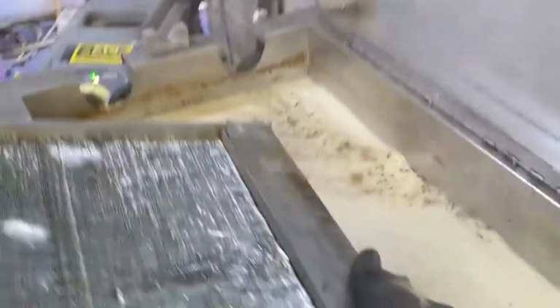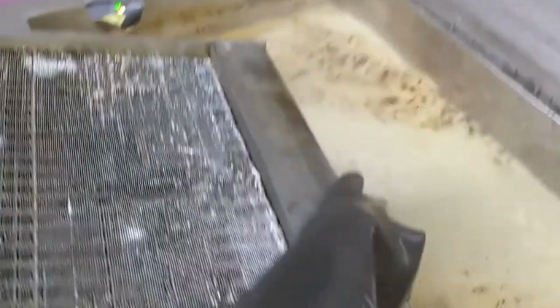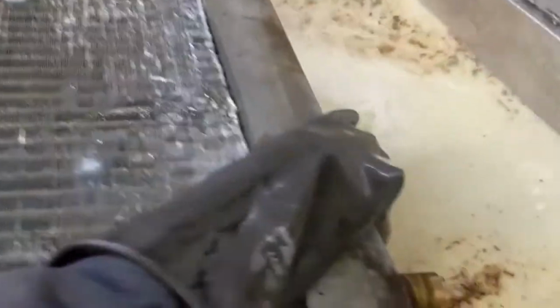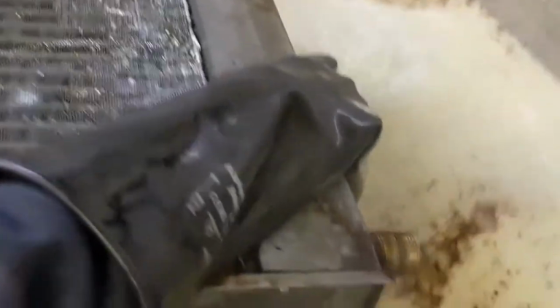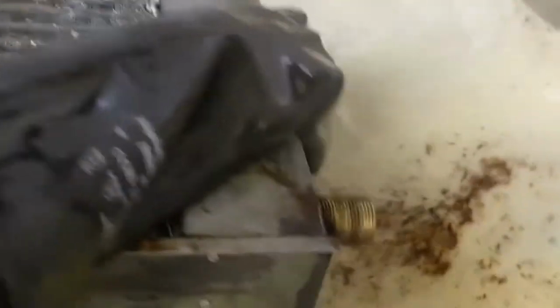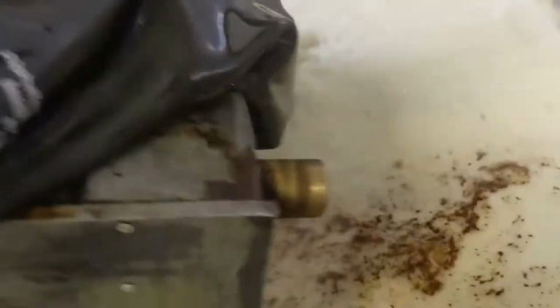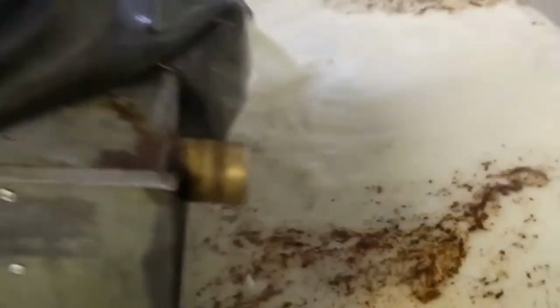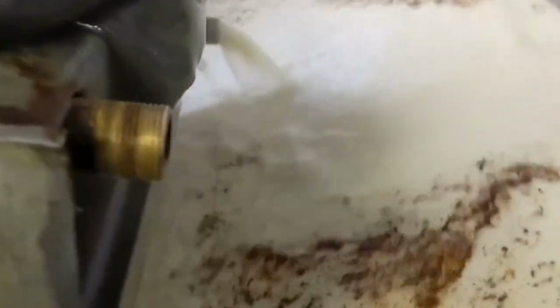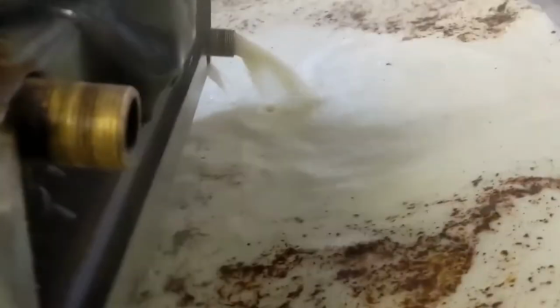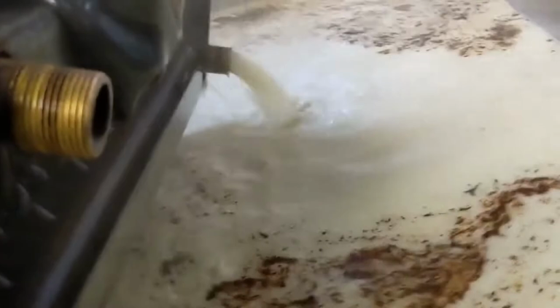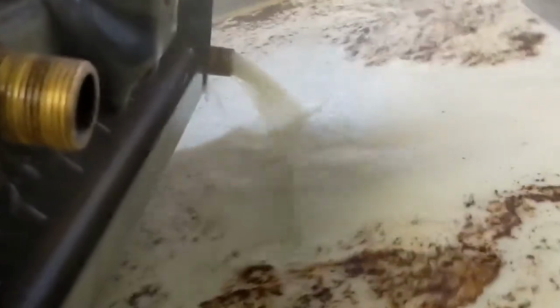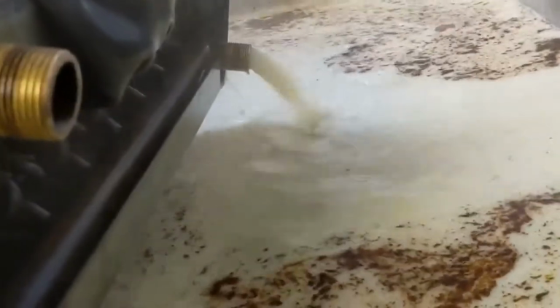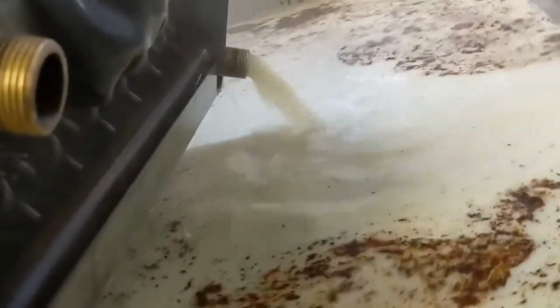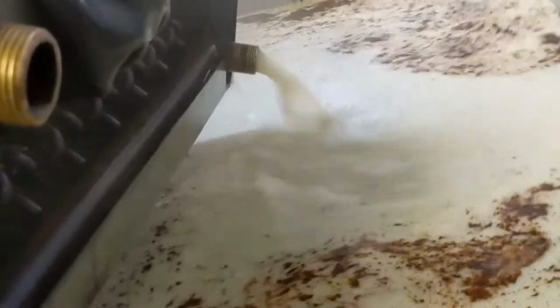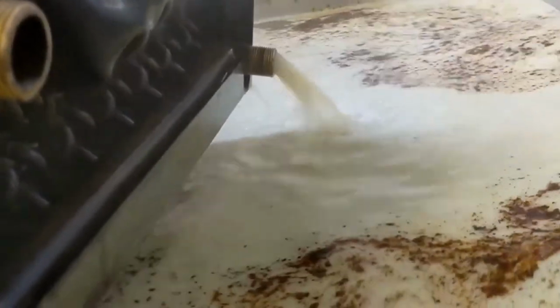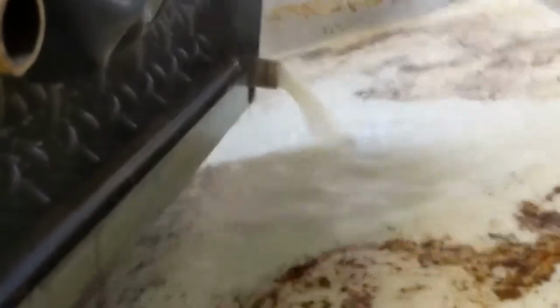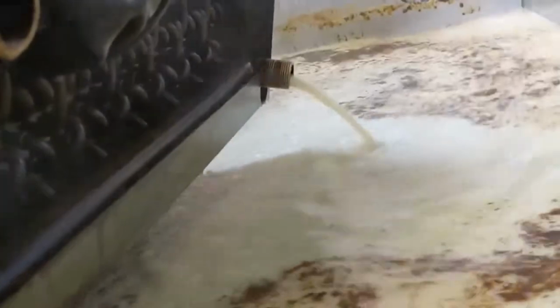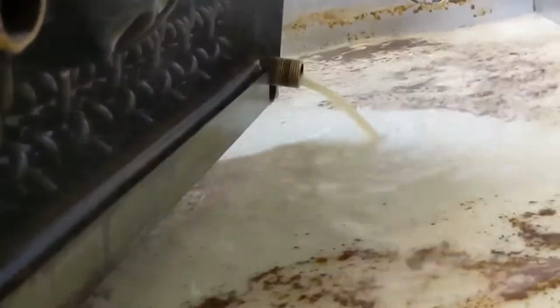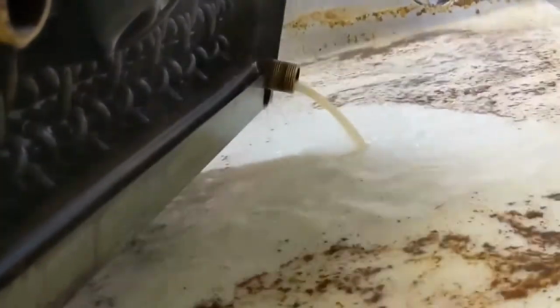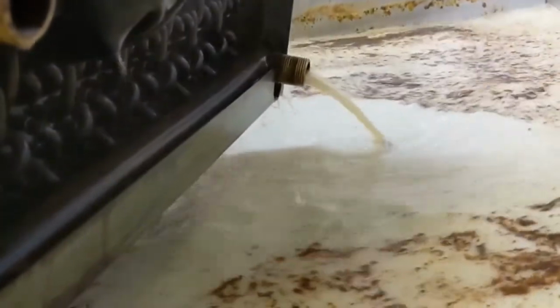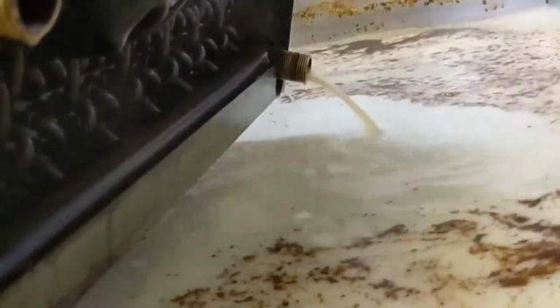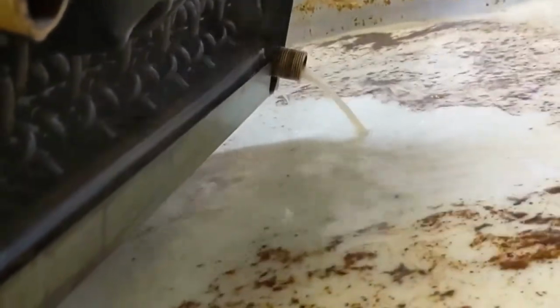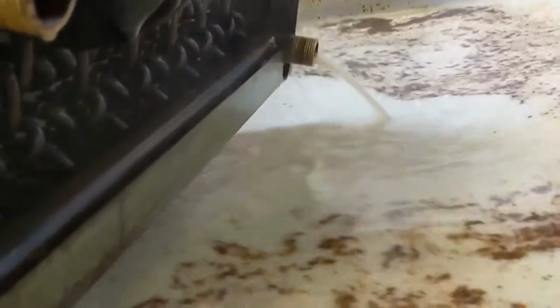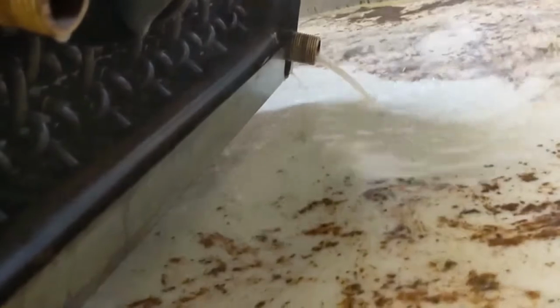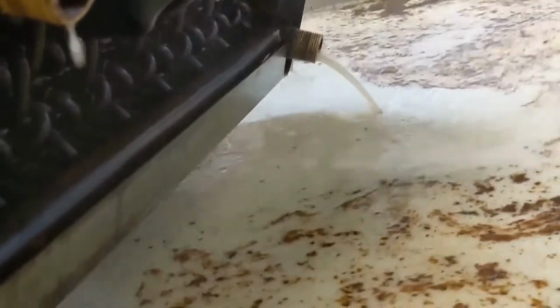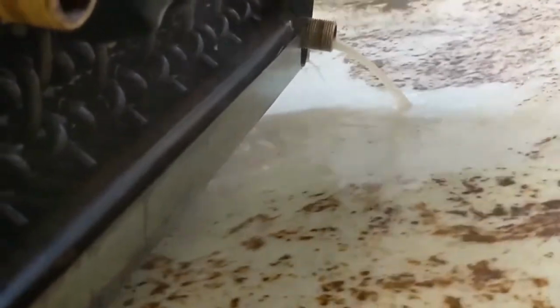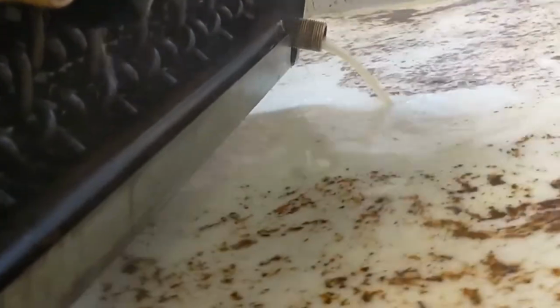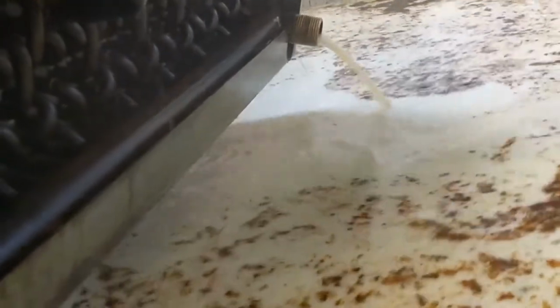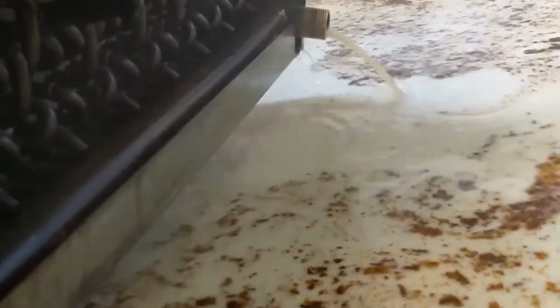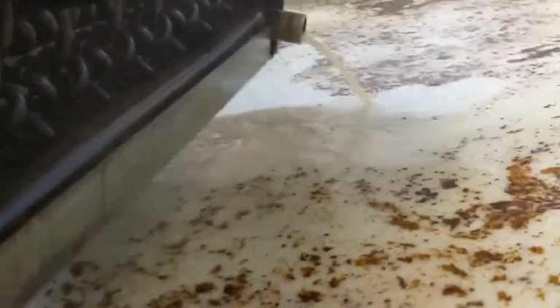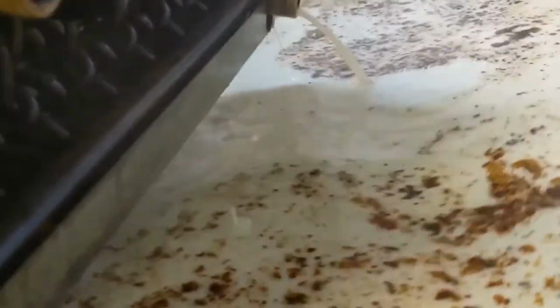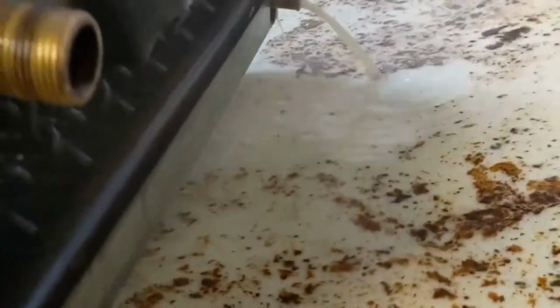The easiest way for us to tell if they're clean enough is that the water we use is clear on the way out as it is on the way in.